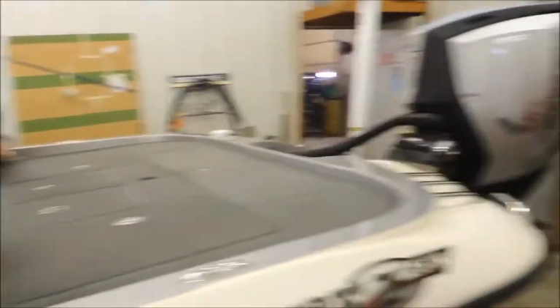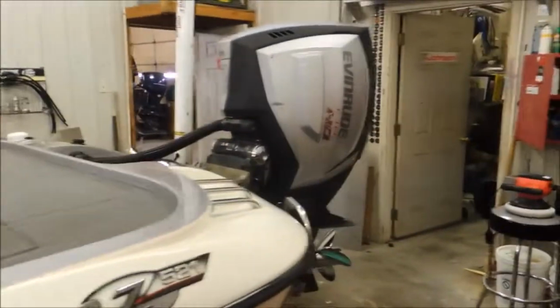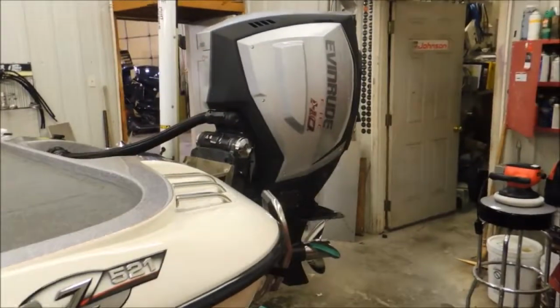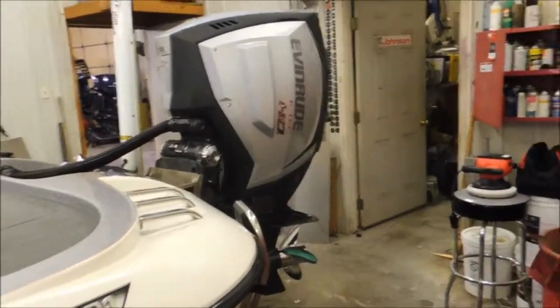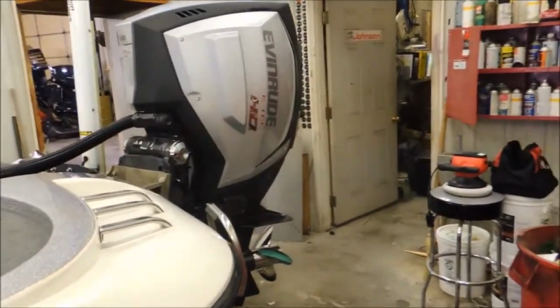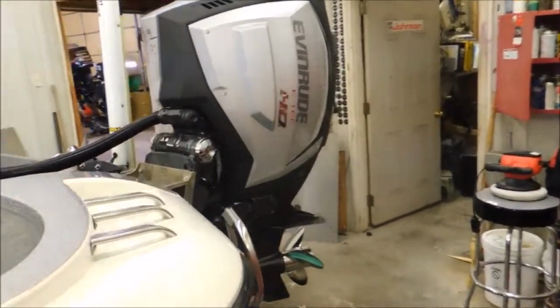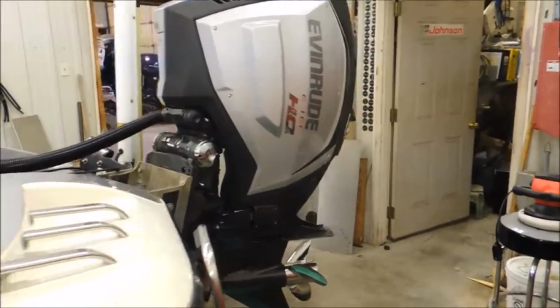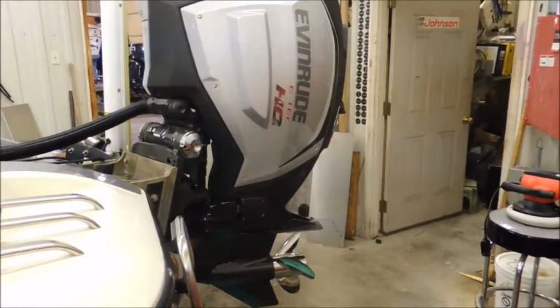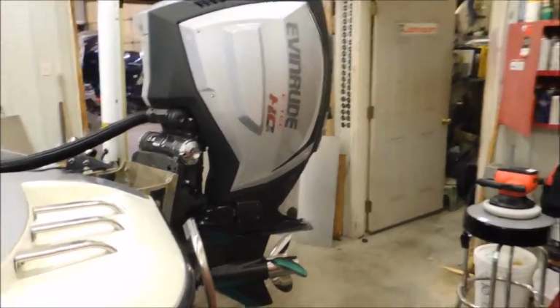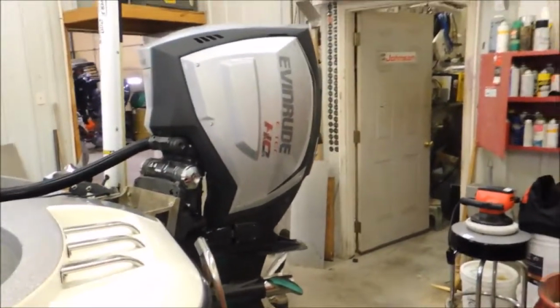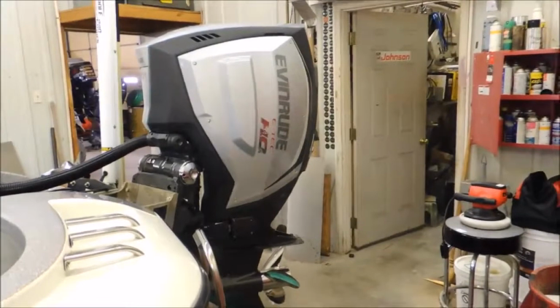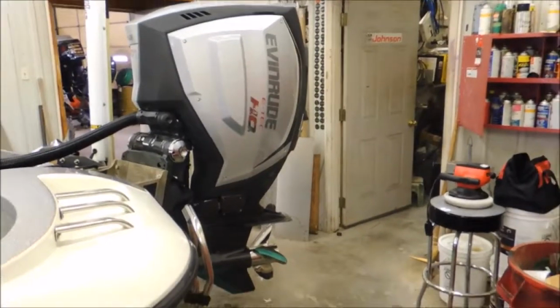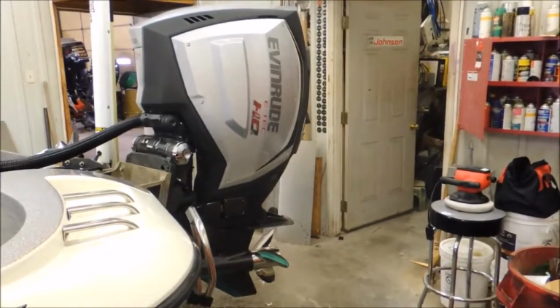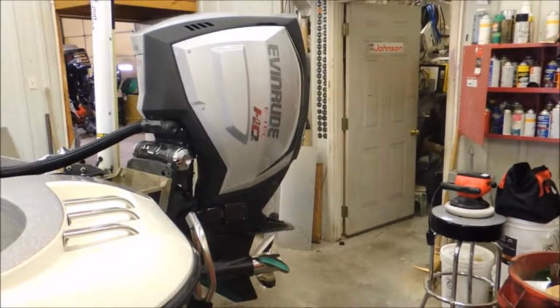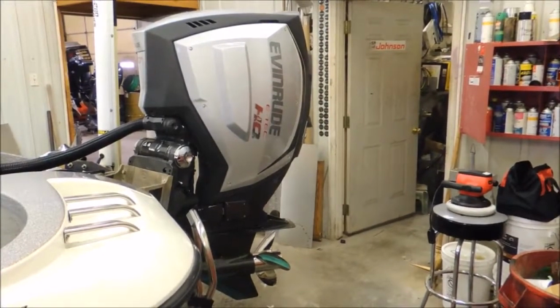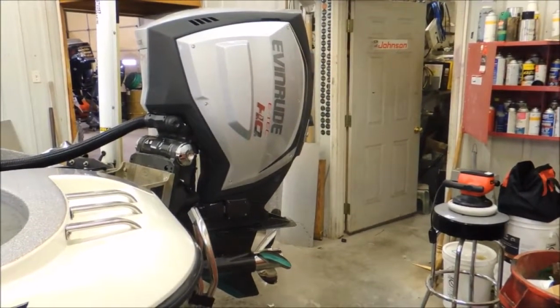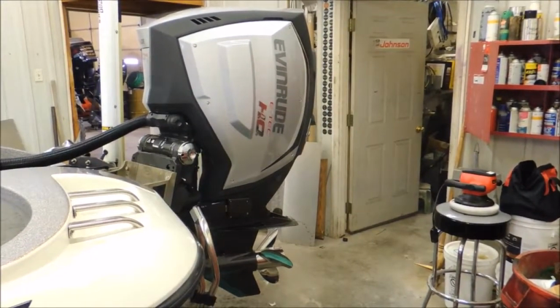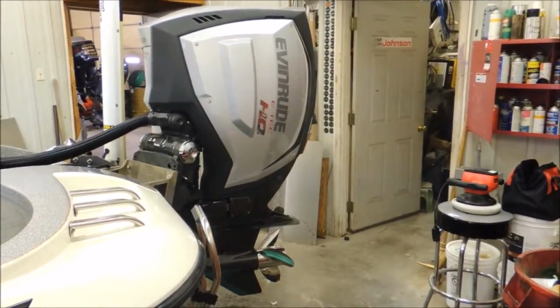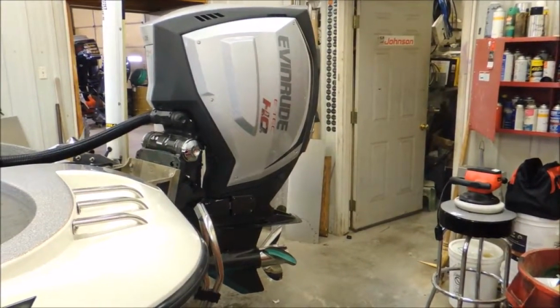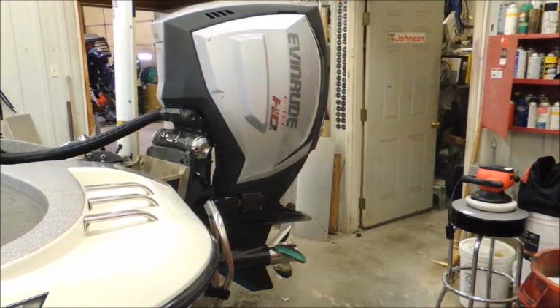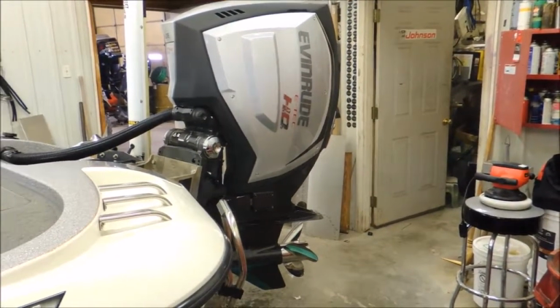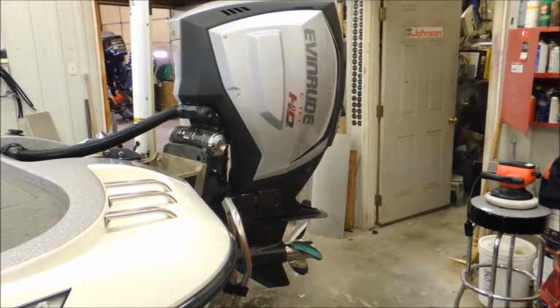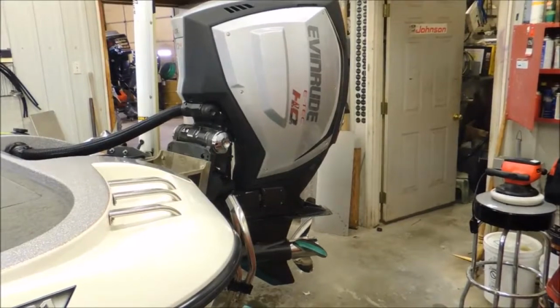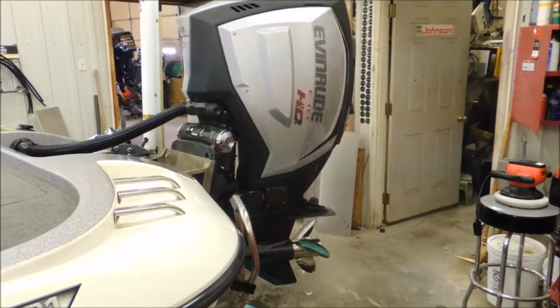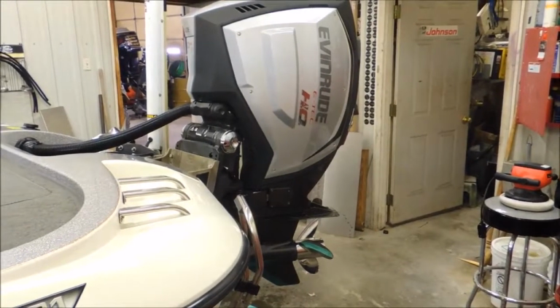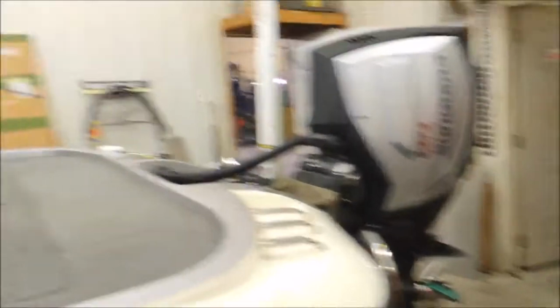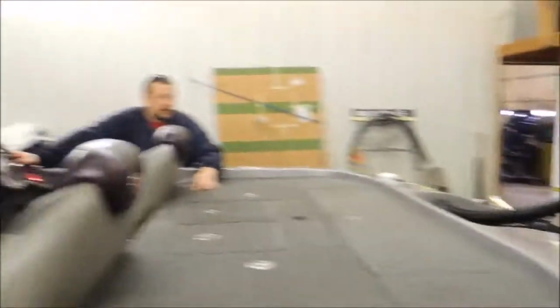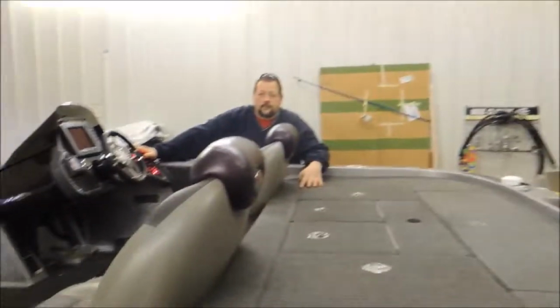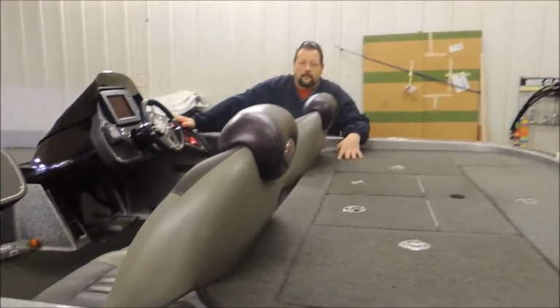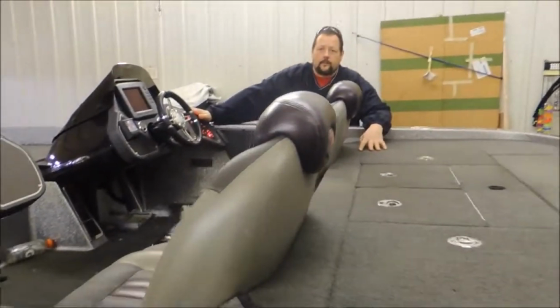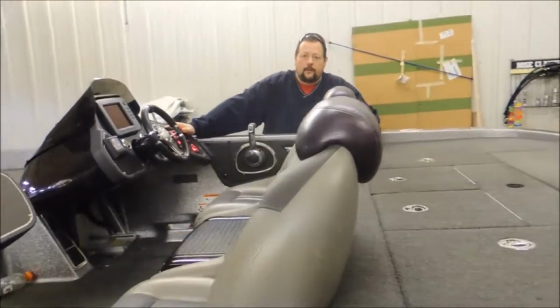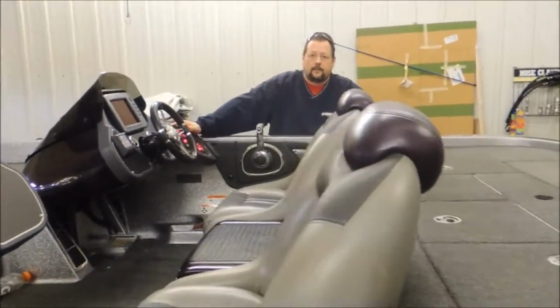We're gonna hear it breathe its first breath here — it'll just be a very short startup. It fired right off. Actually it starts easier than the original E-Tec.